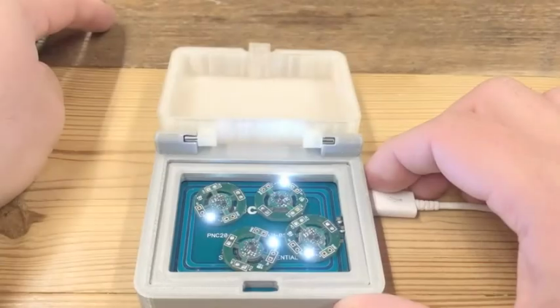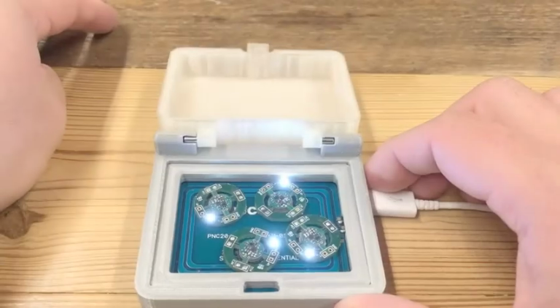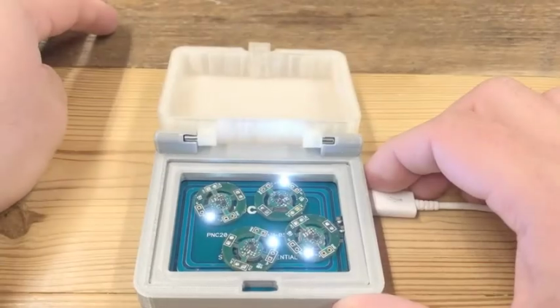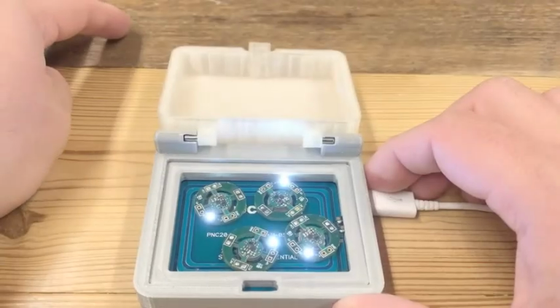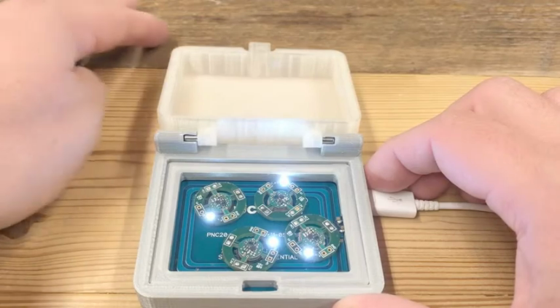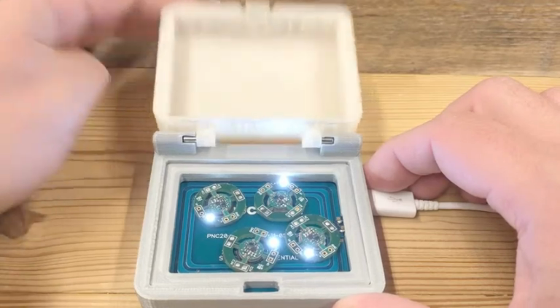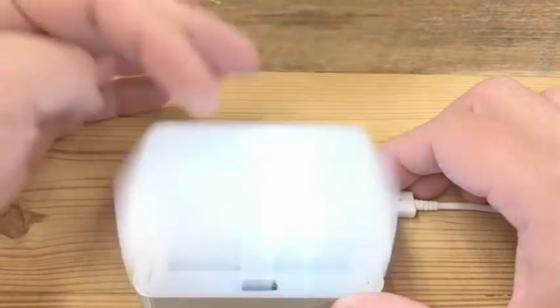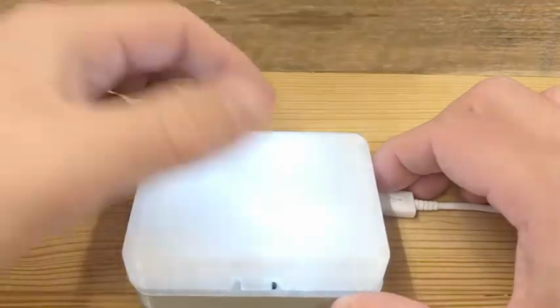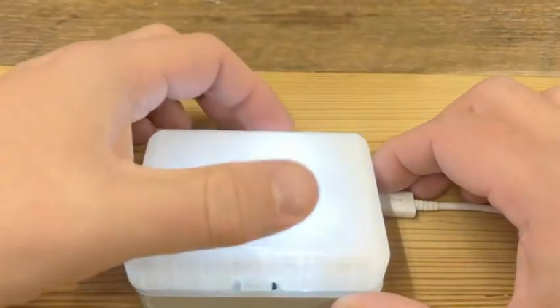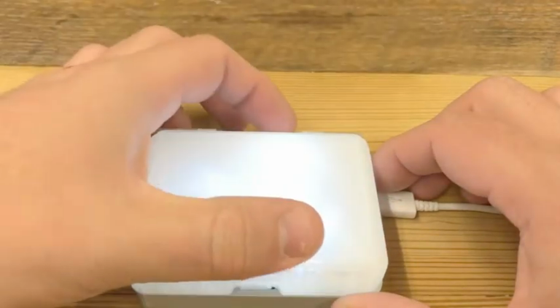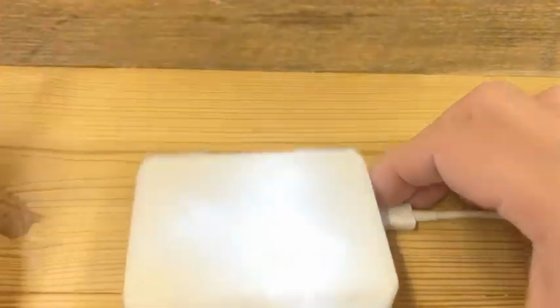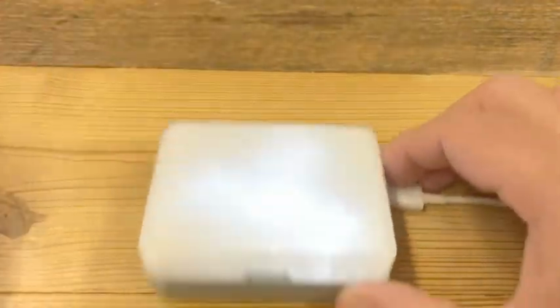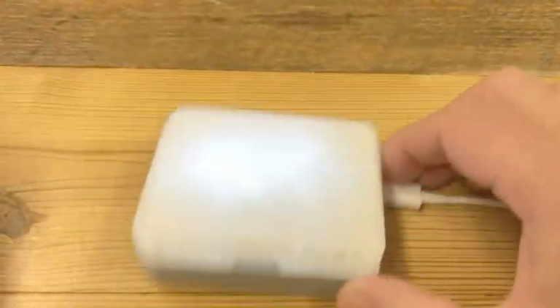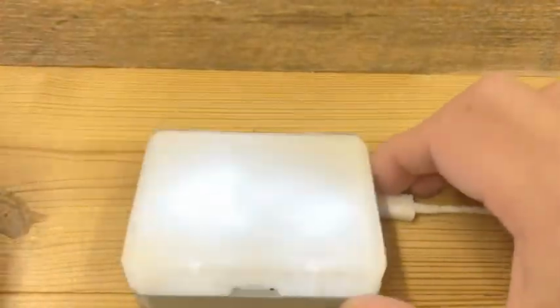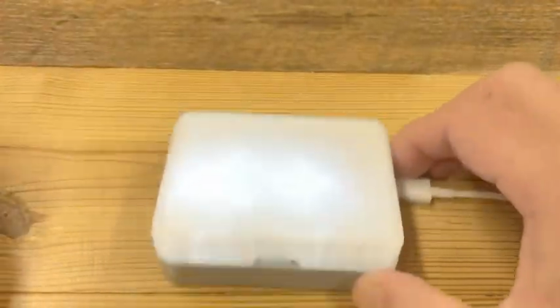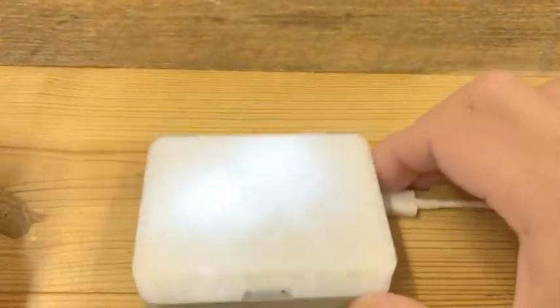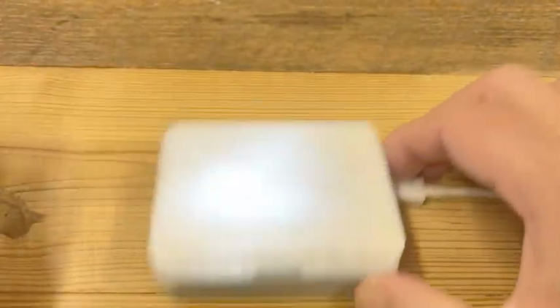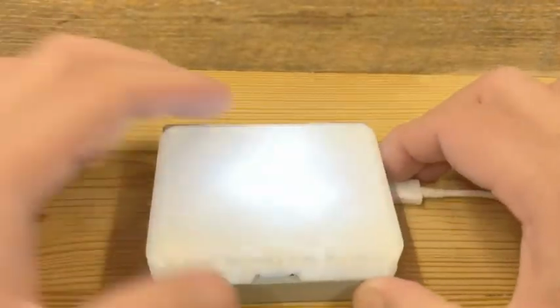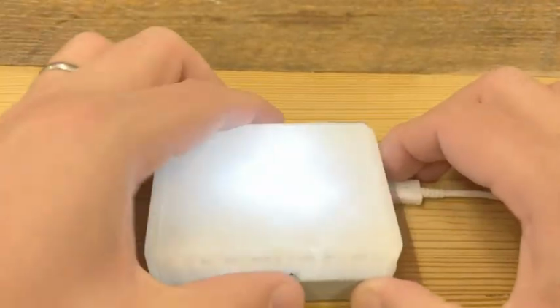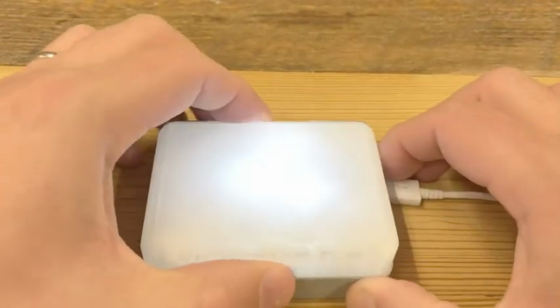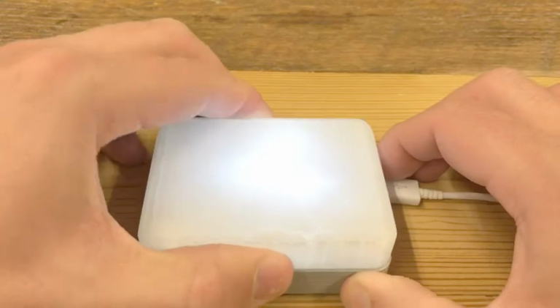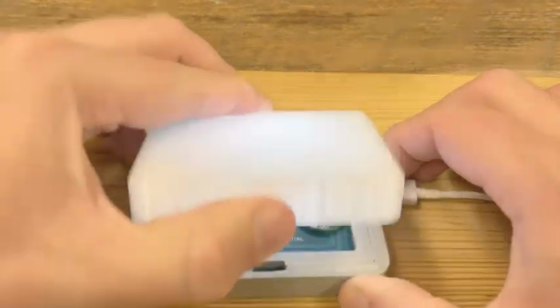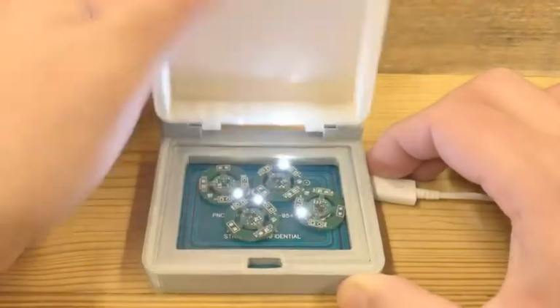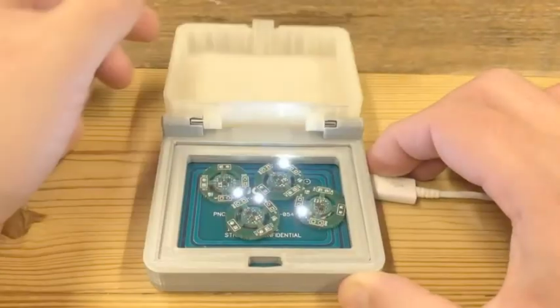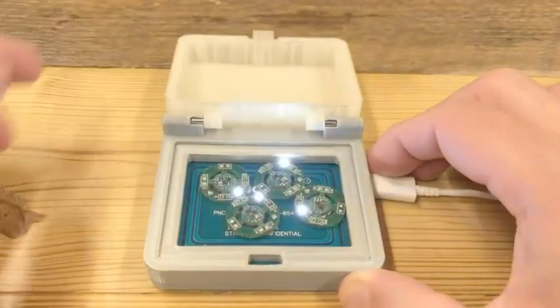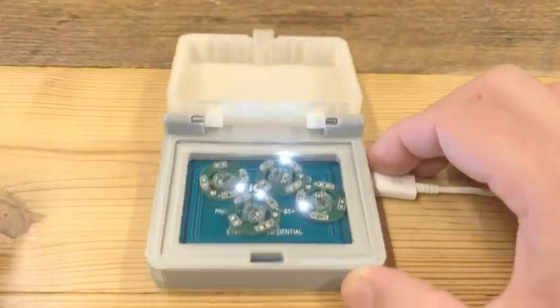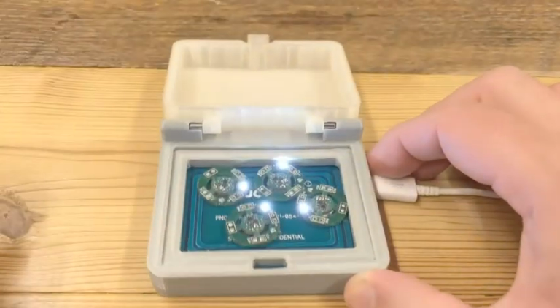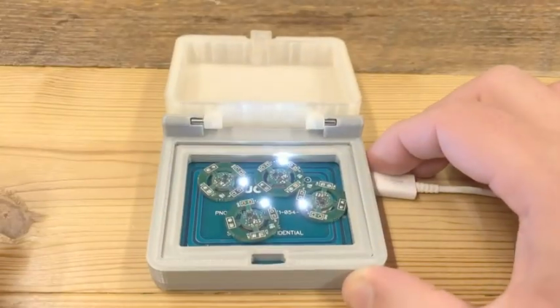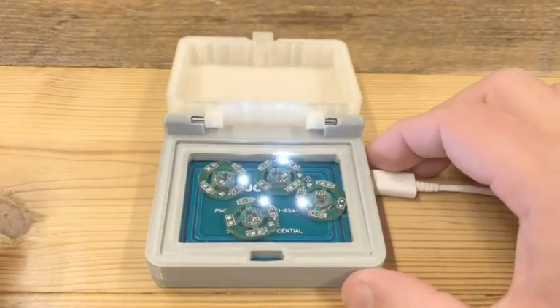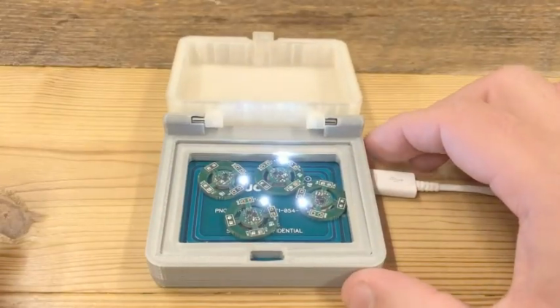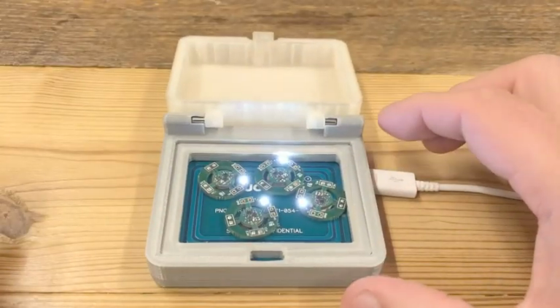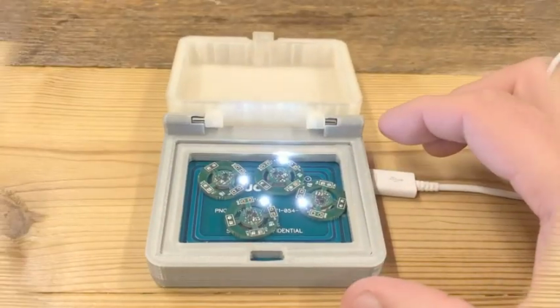Here you can see the receivers being placed in a case for overnight charging. Even with some disruption to the case, the devices are still being charged and will be ready for the next day's use.